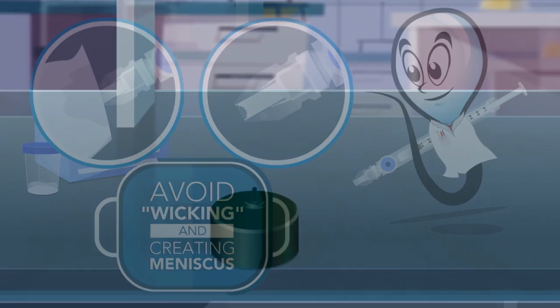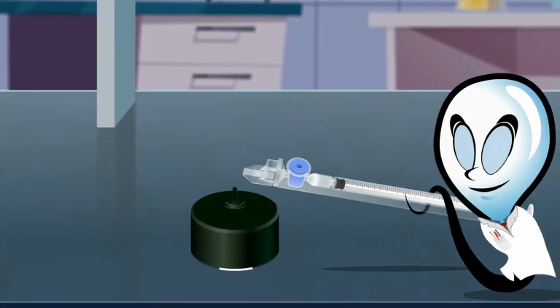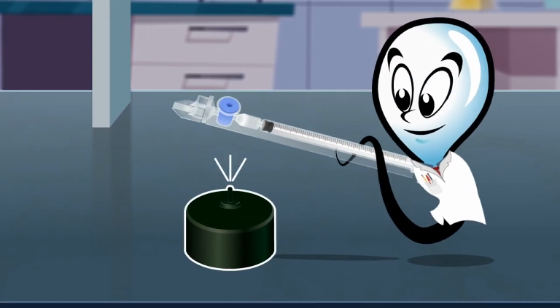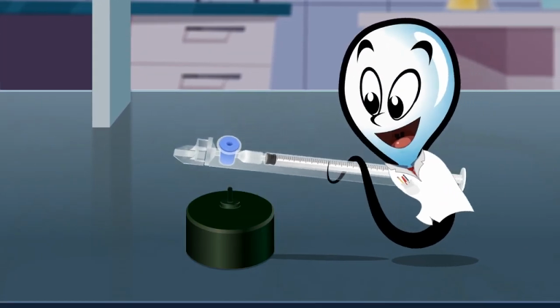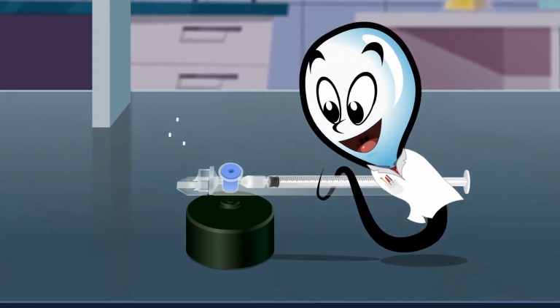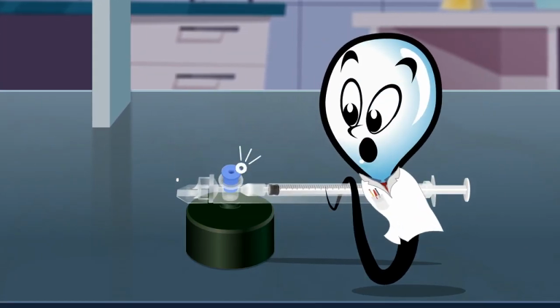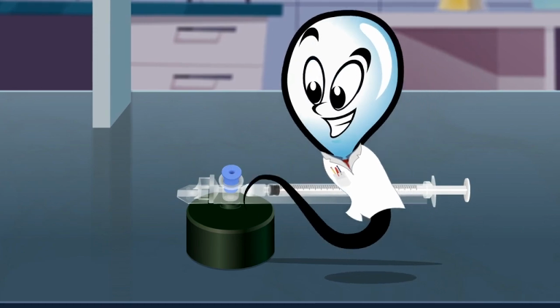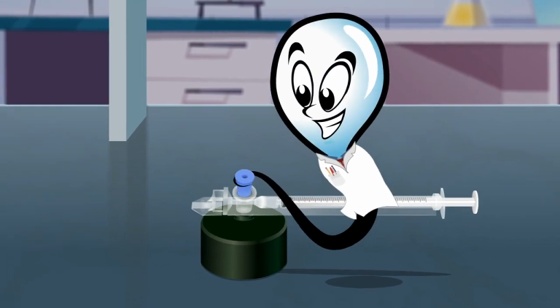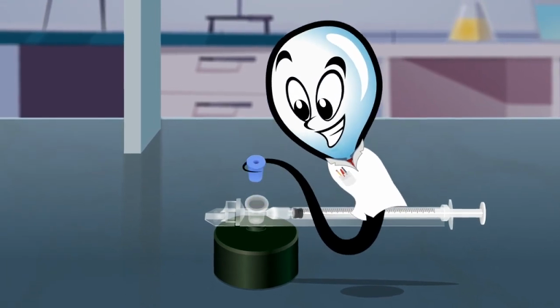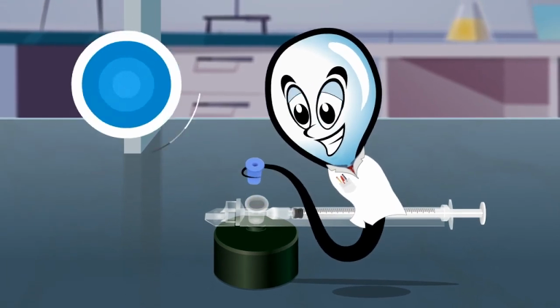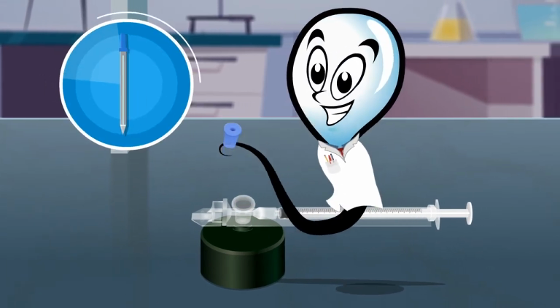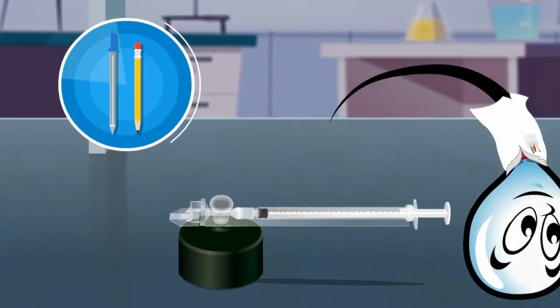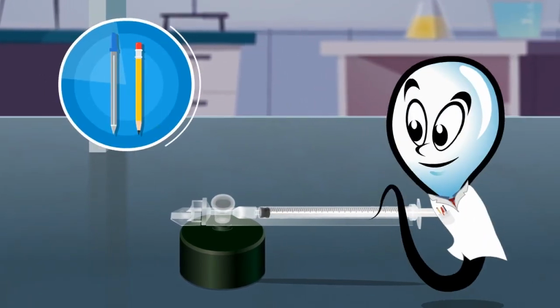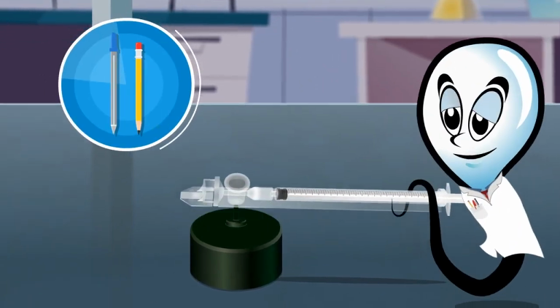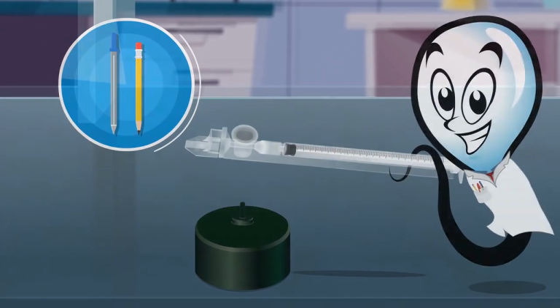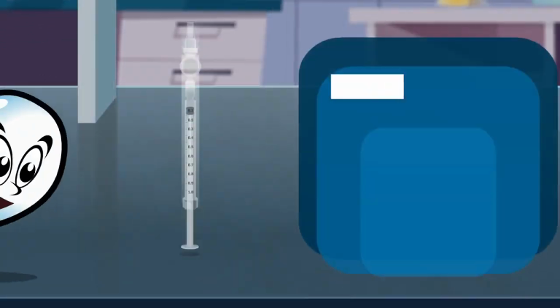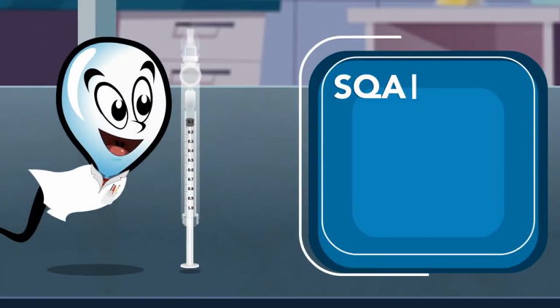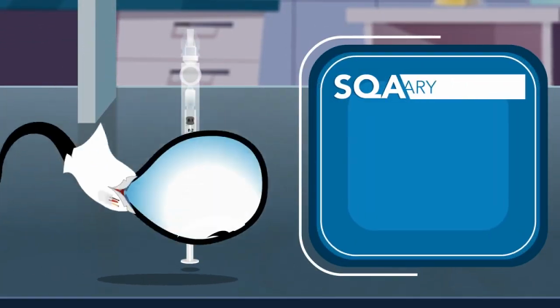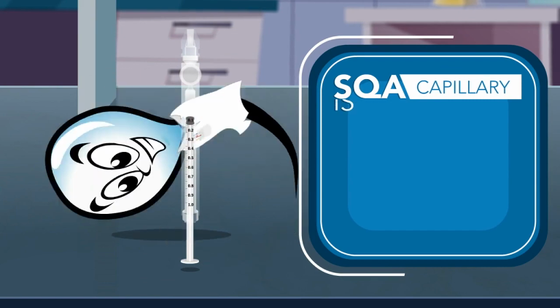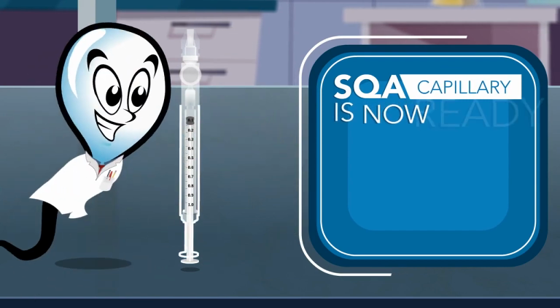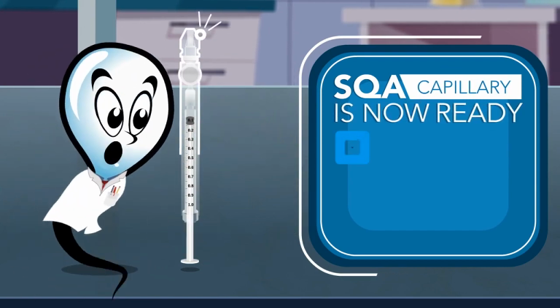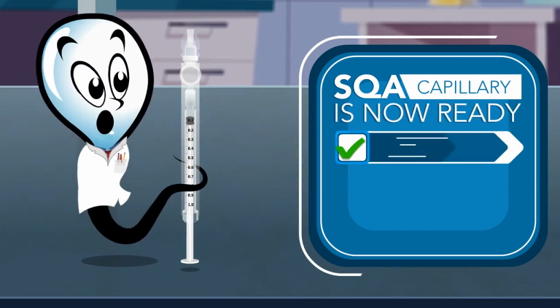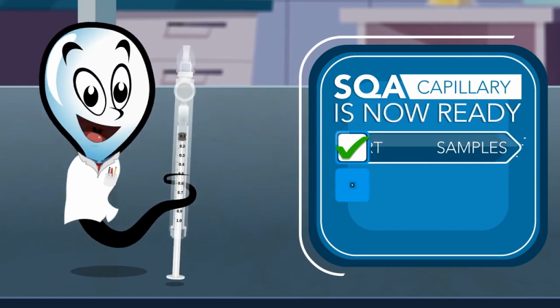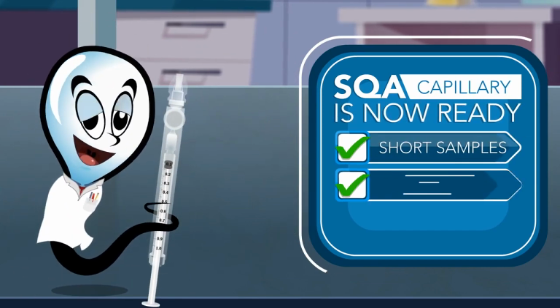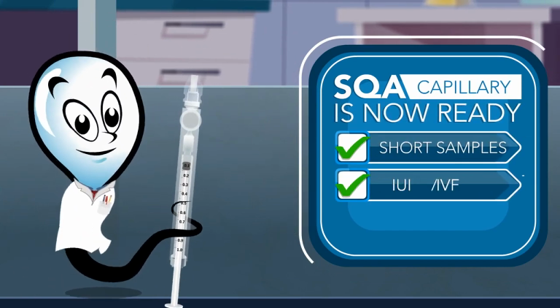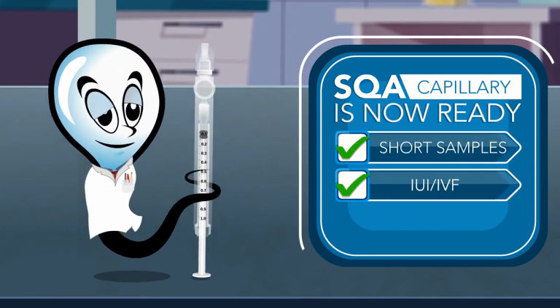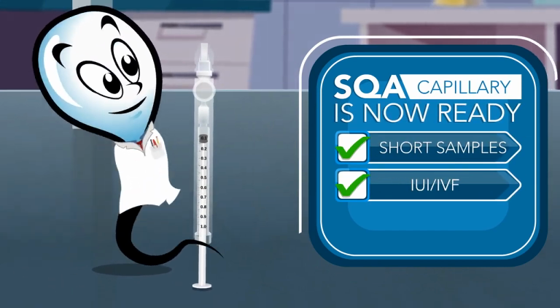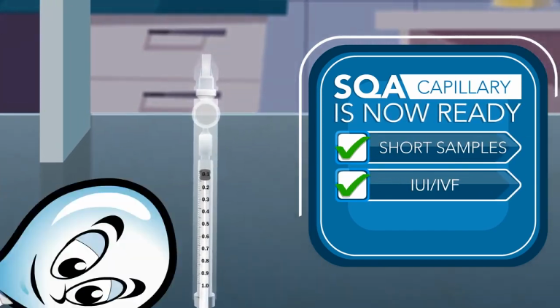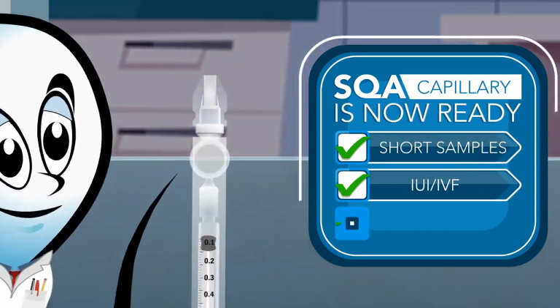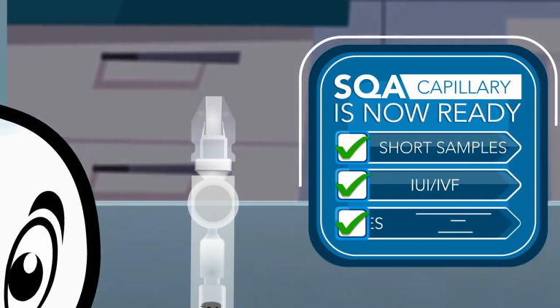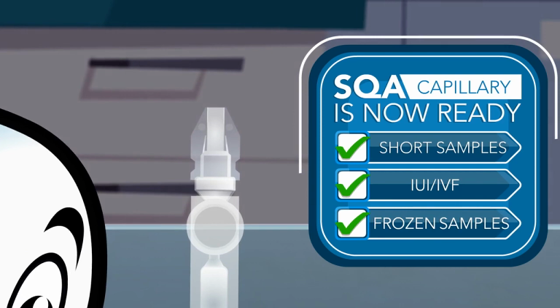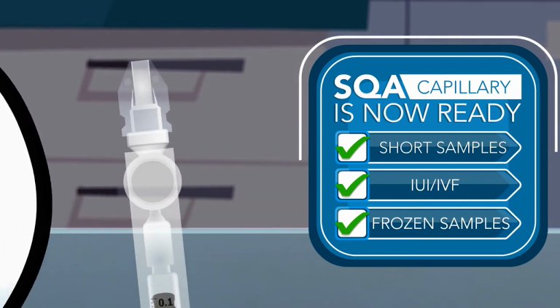Use the black capillary jig to remove the blue stopper. You can also use a pen if you do not have a jig. Your SQA capillary is now ready for testing short samples, IUI and IVF preparations, or frozen samples.